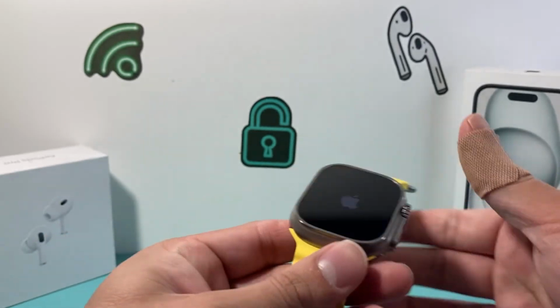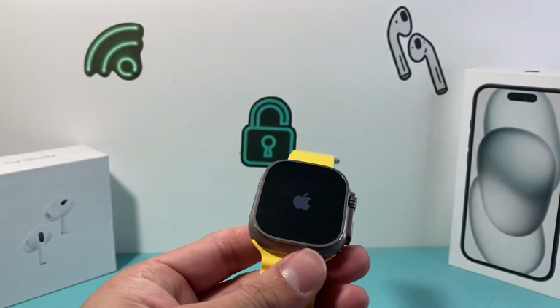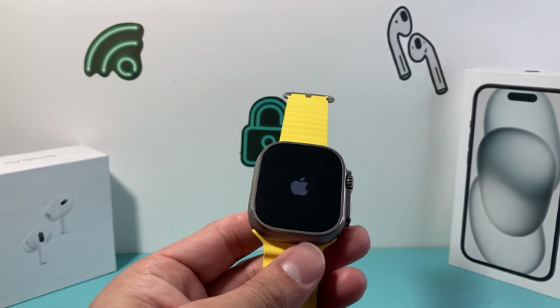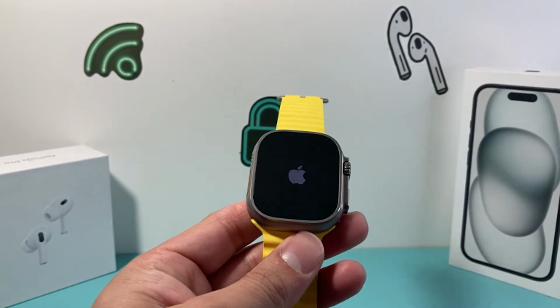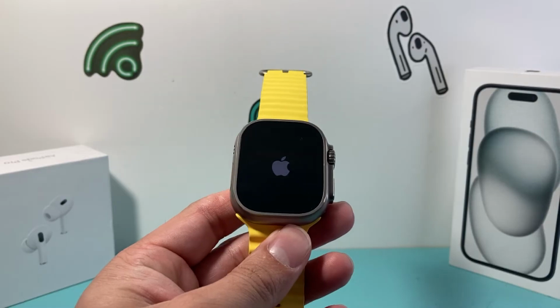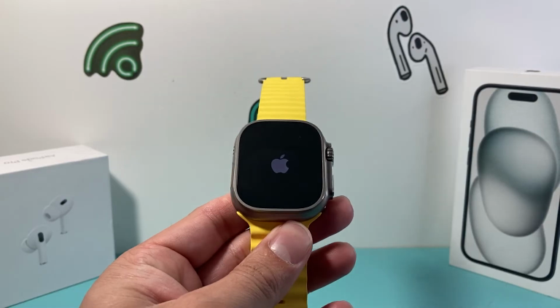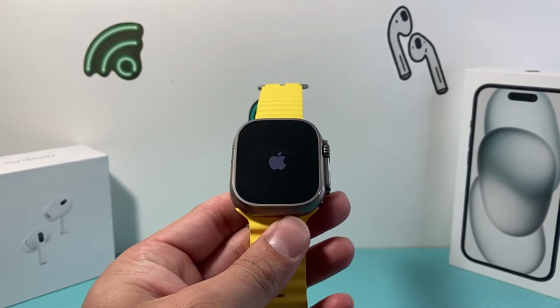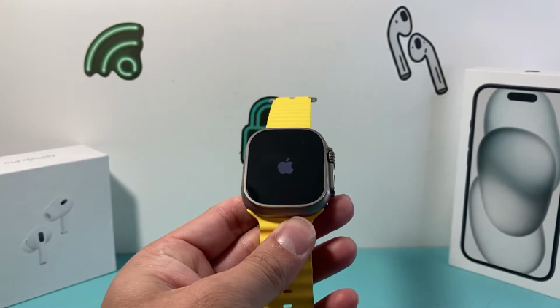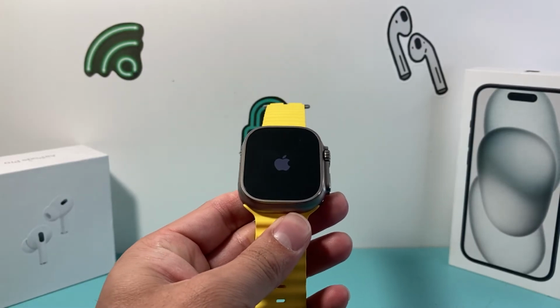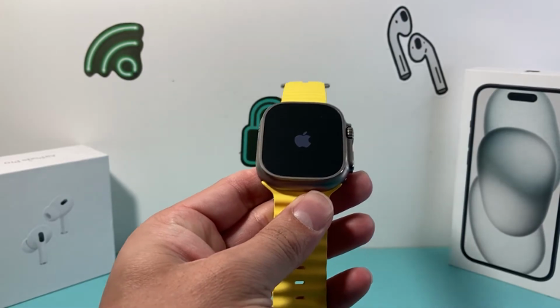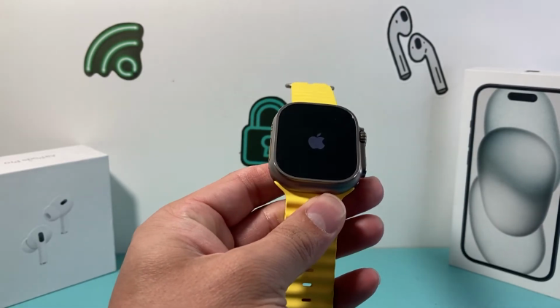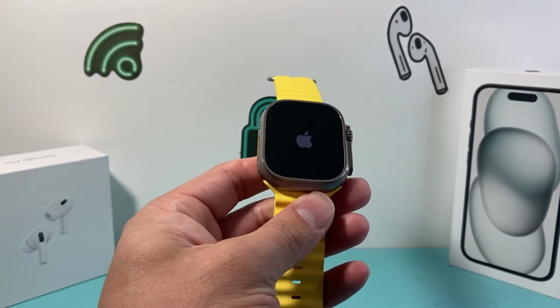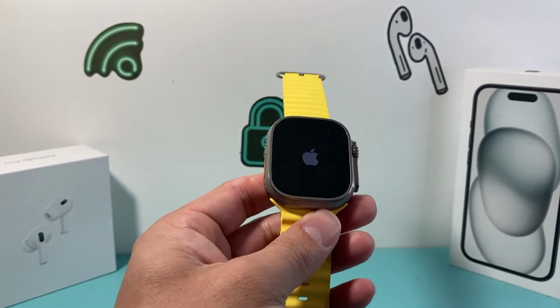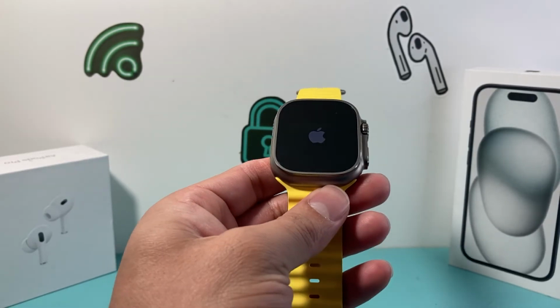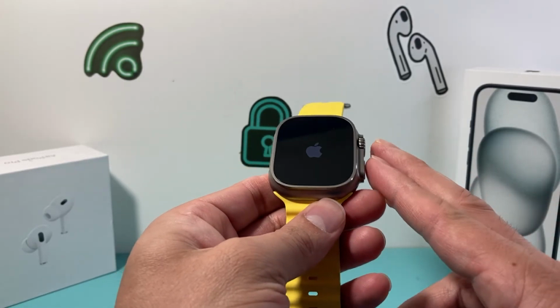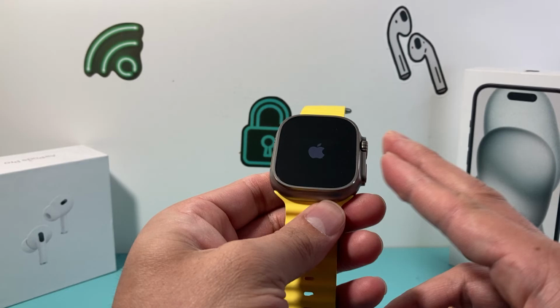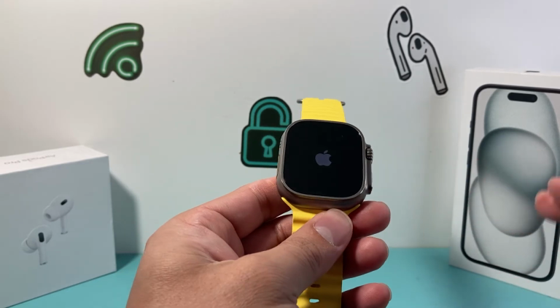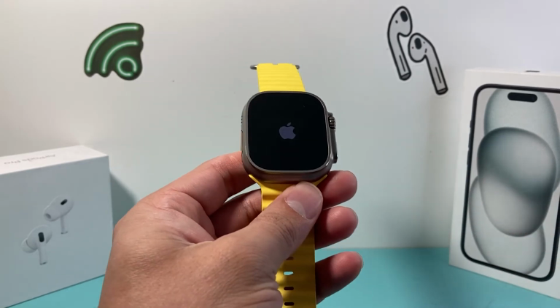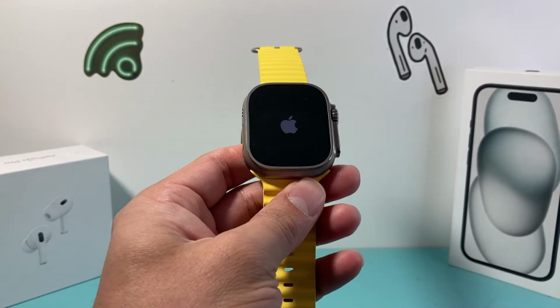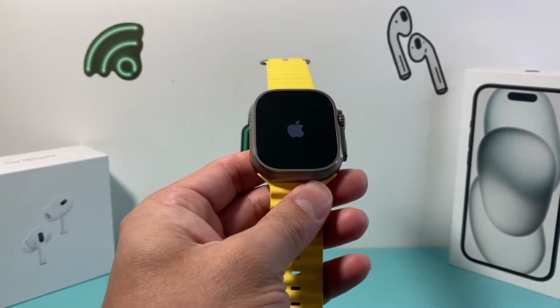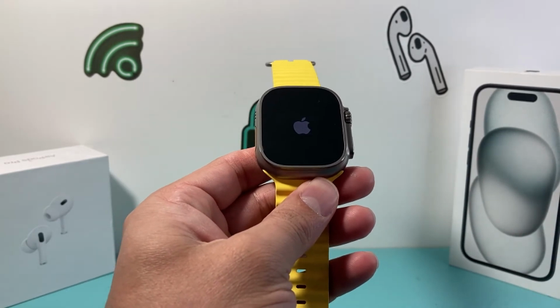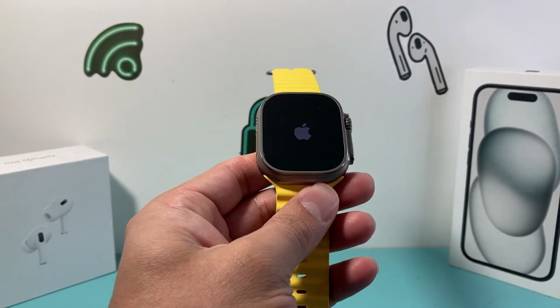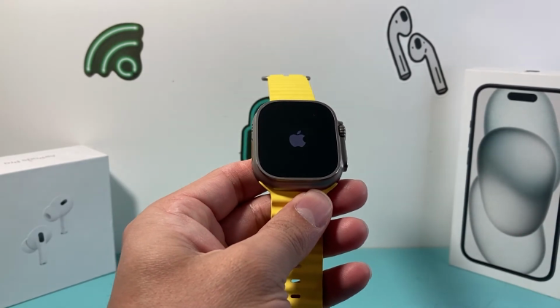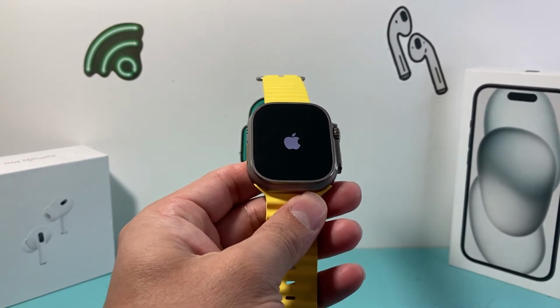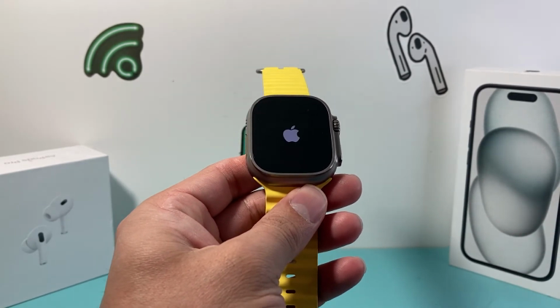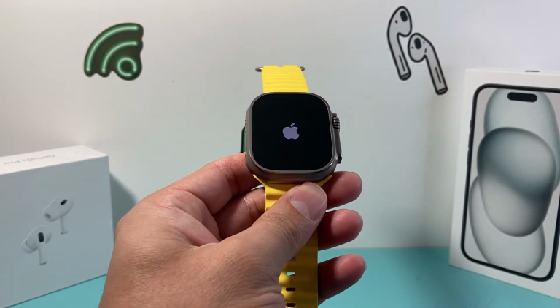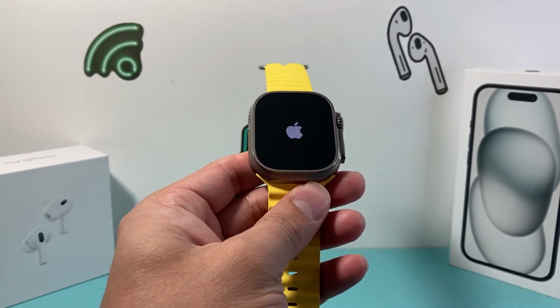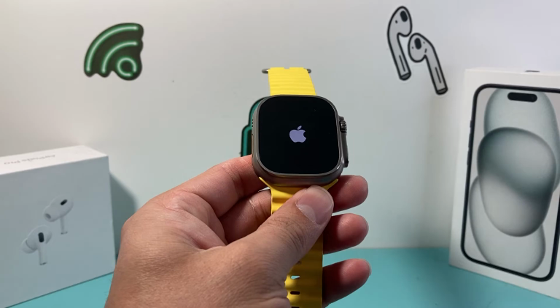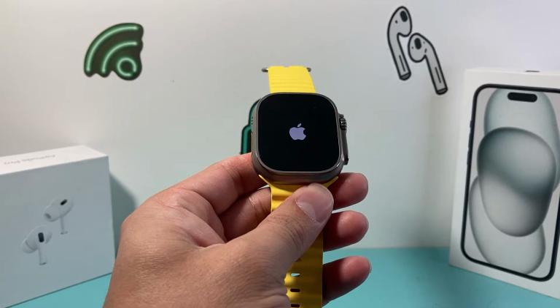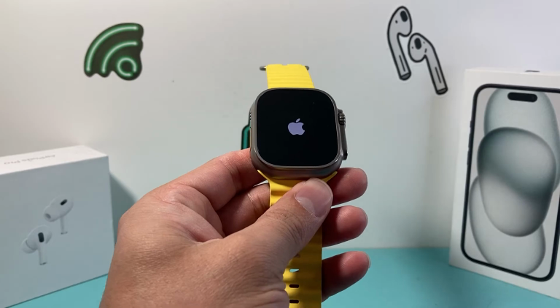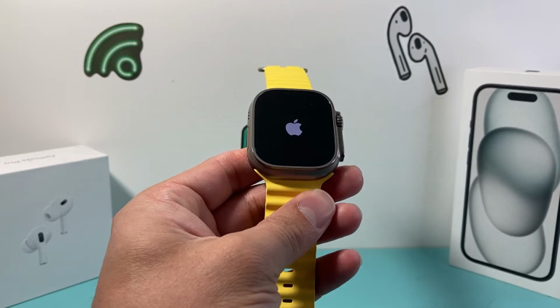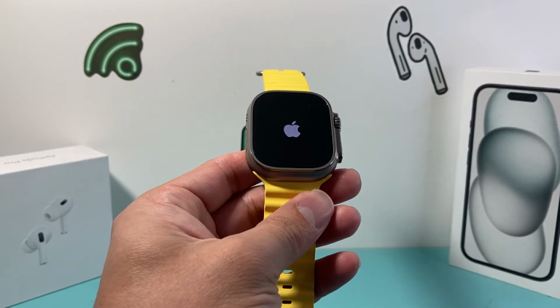You might have to do it a few times to get it right. So if it doesn't work, if it doesn't go black, just keep trying these two buttons until you can get it to go black and the Apple logo to reappear again. And then it should normally boot up.